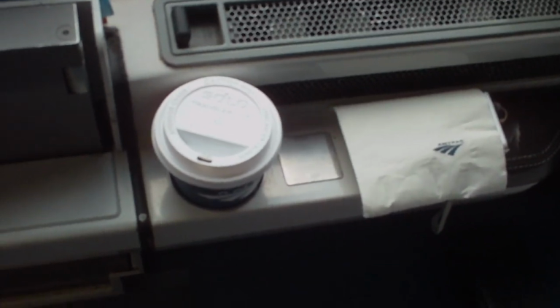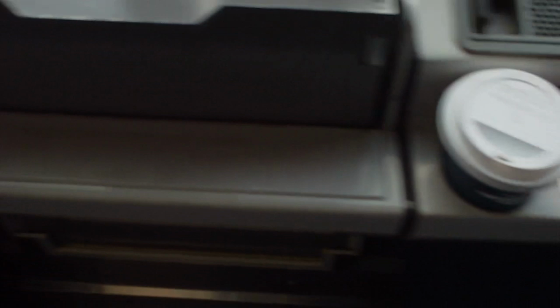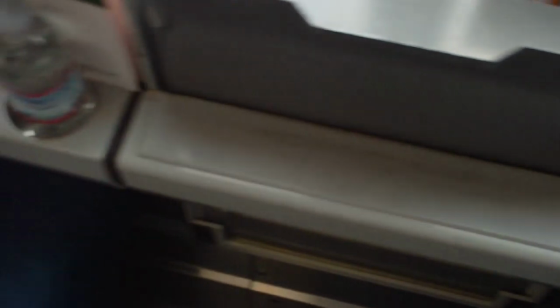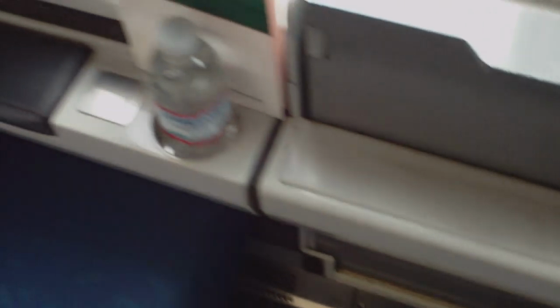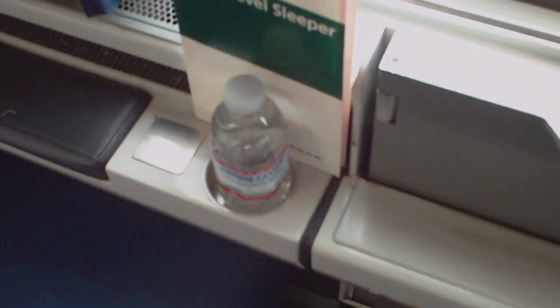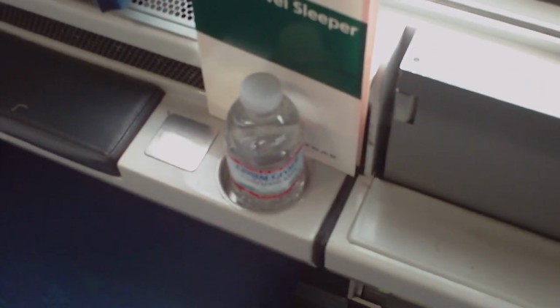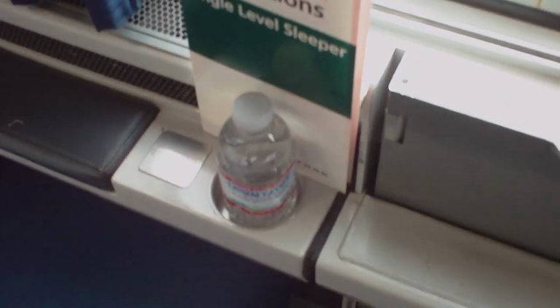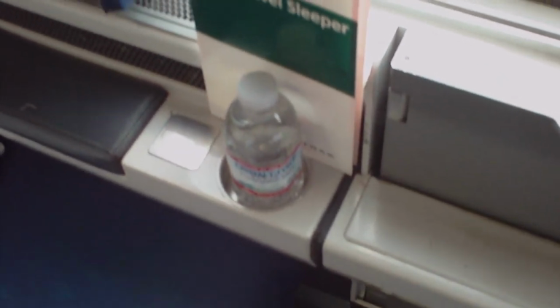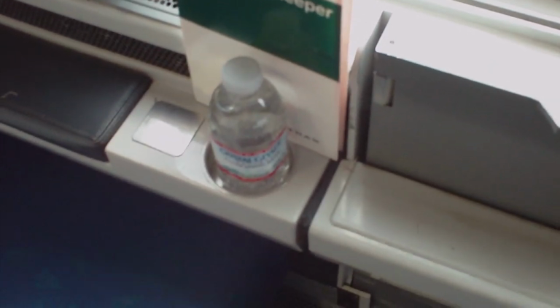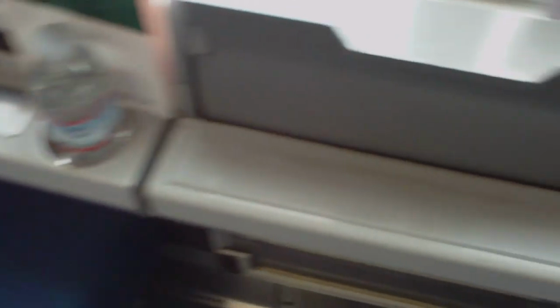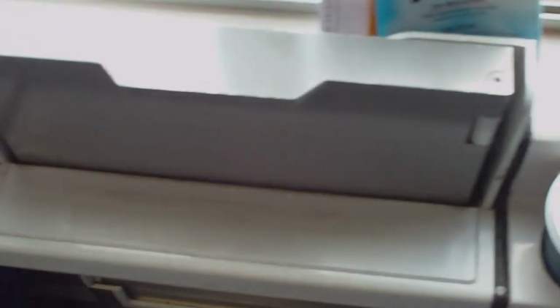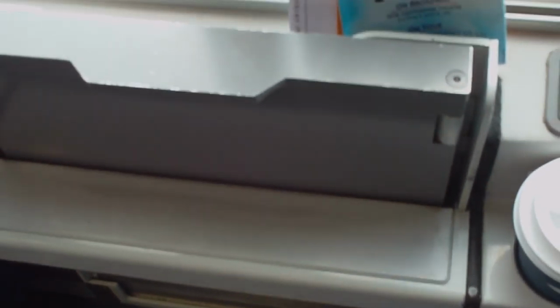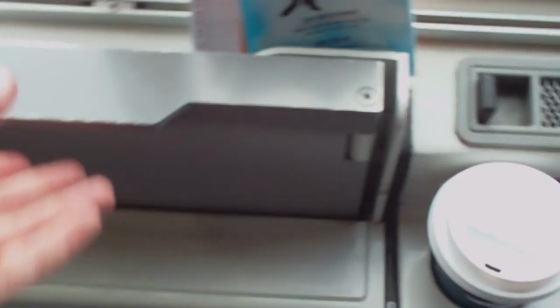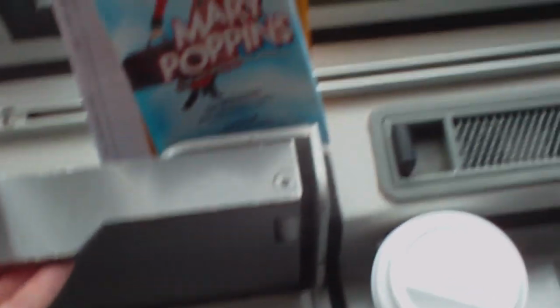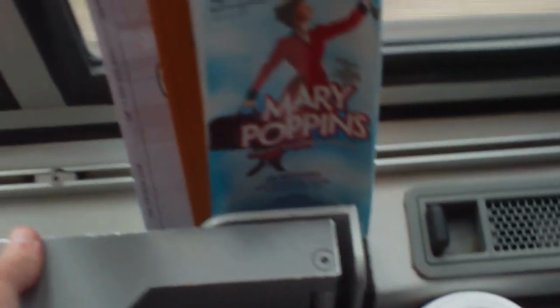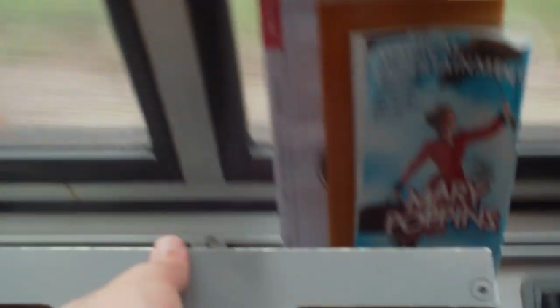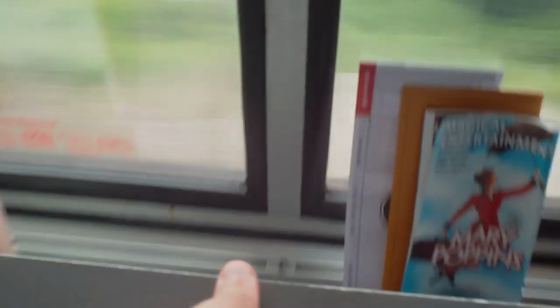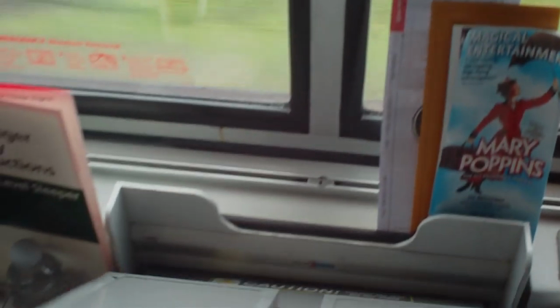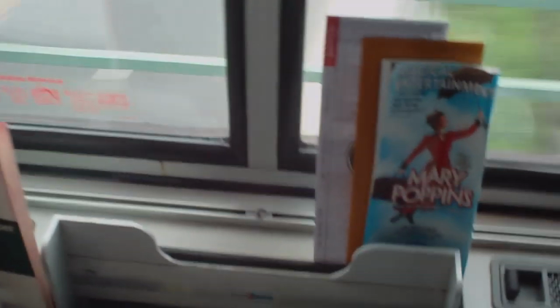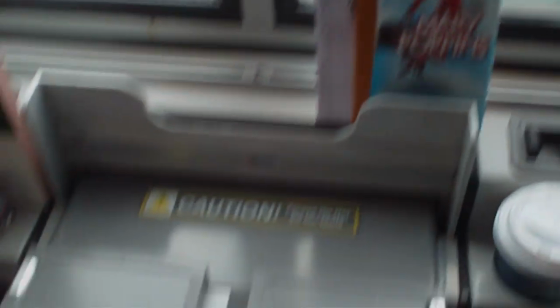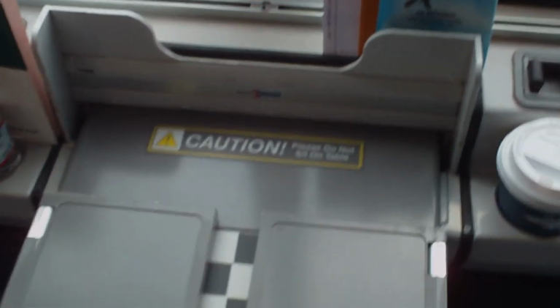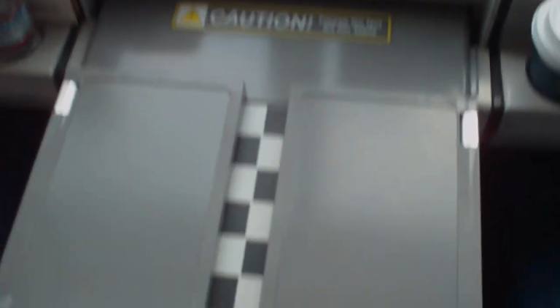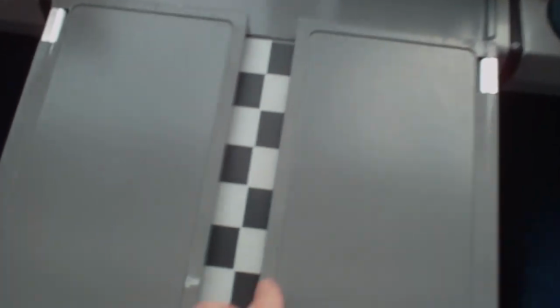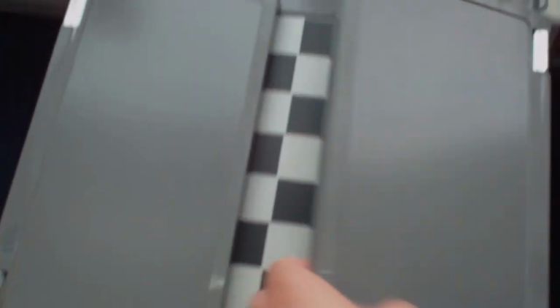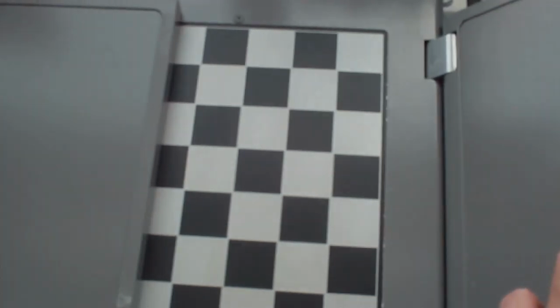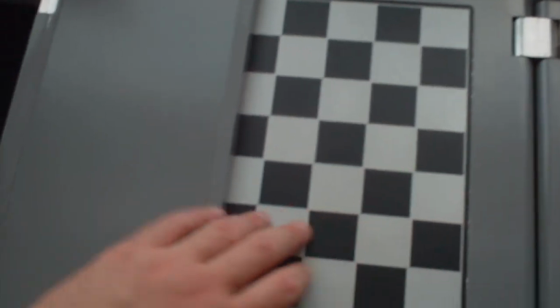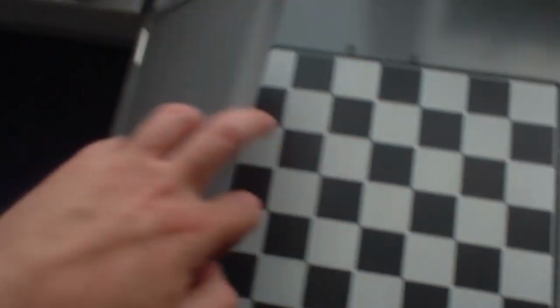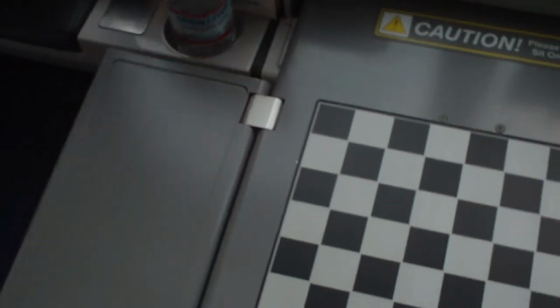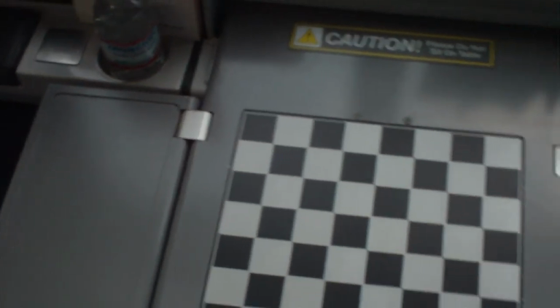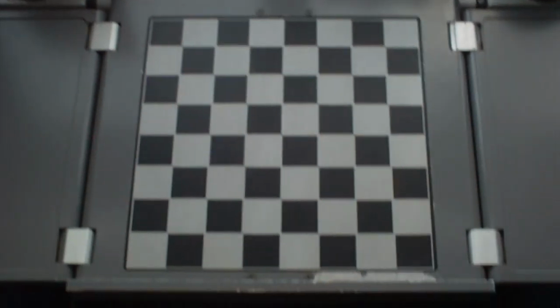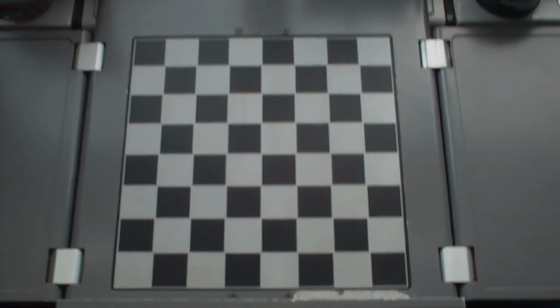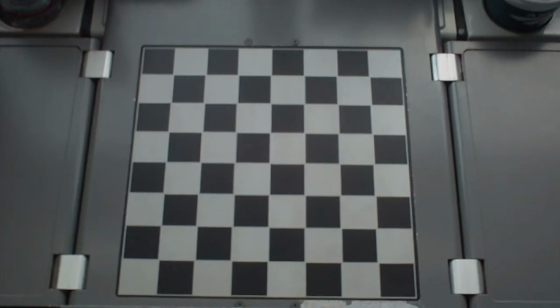Little drink holders — you get a couple of waters when you get on. The table's pretty cool. Lift it up and it just folds down, and it's actually ready for checkers. All set to go.